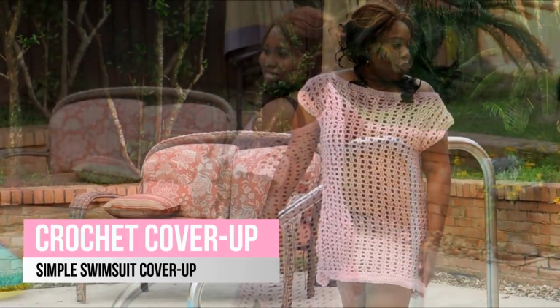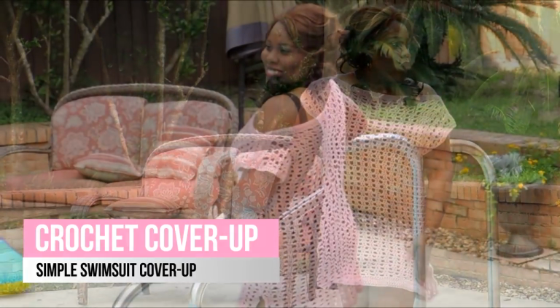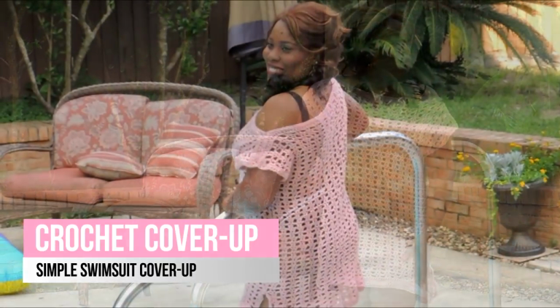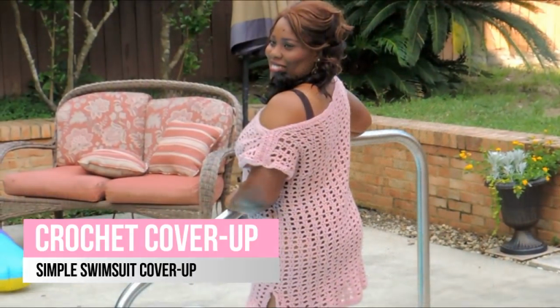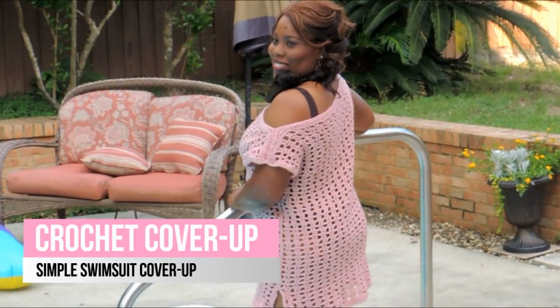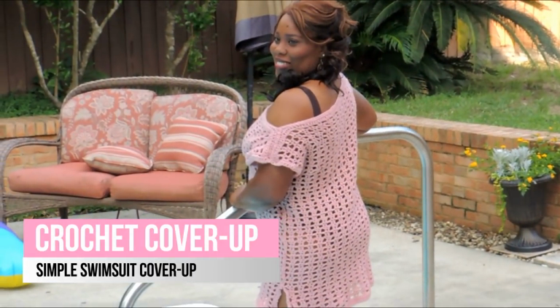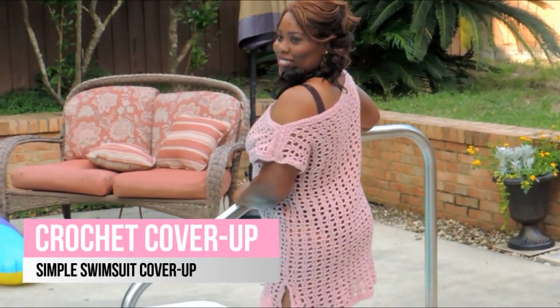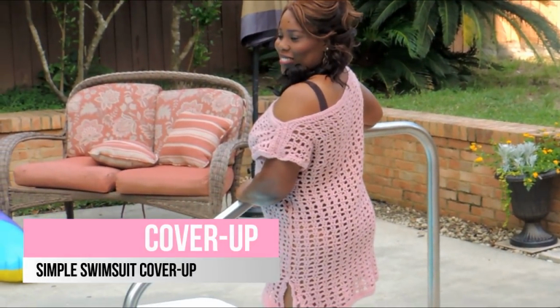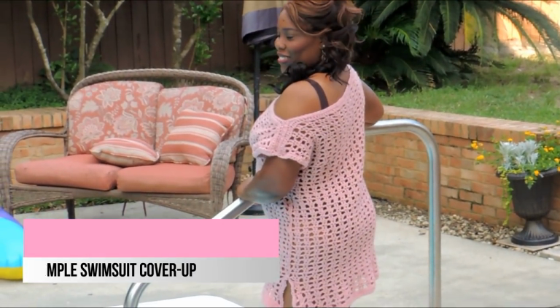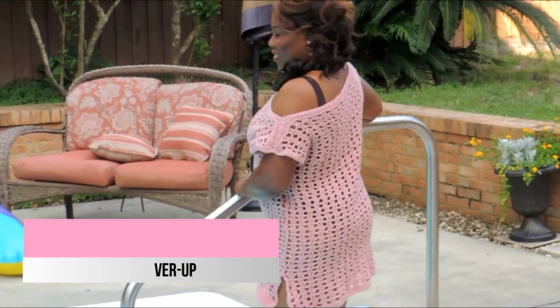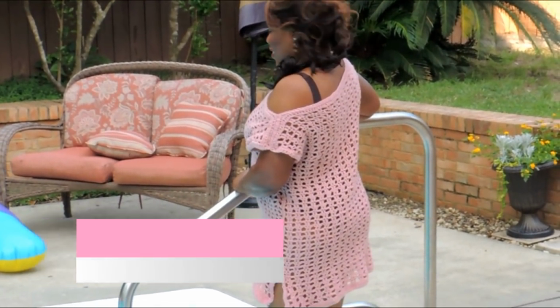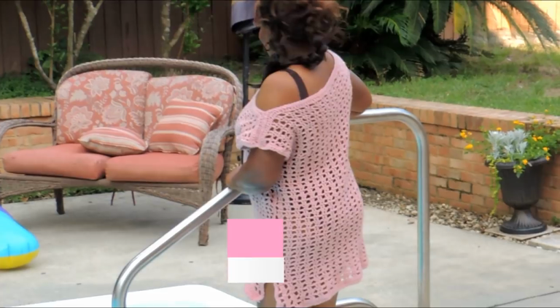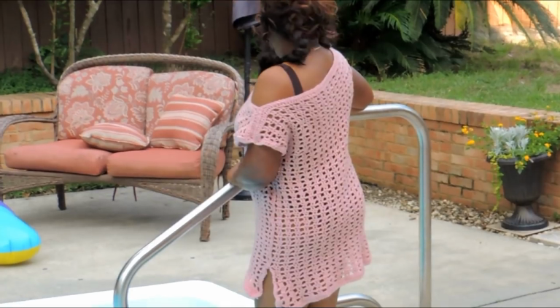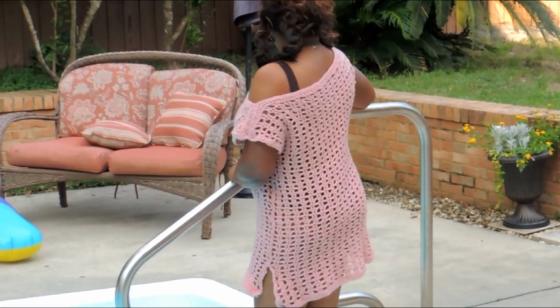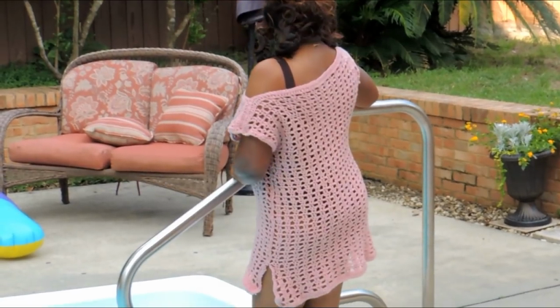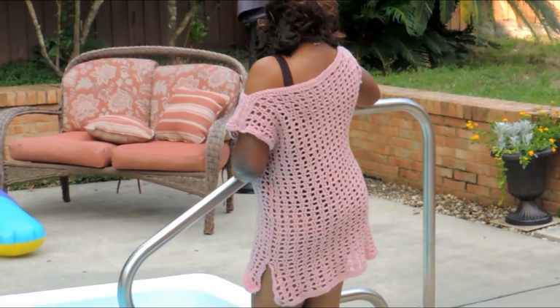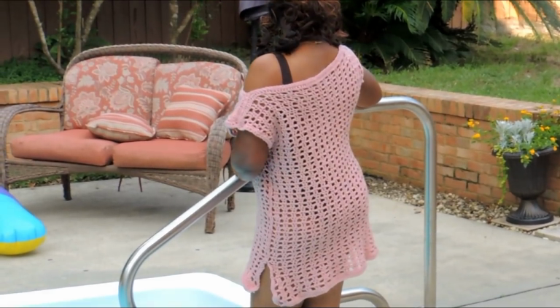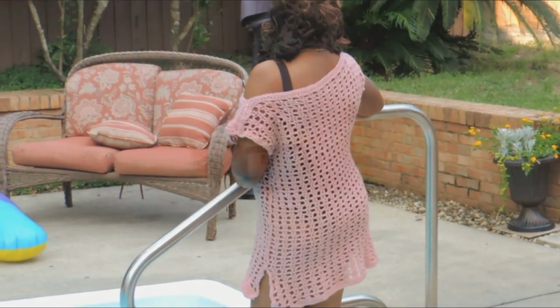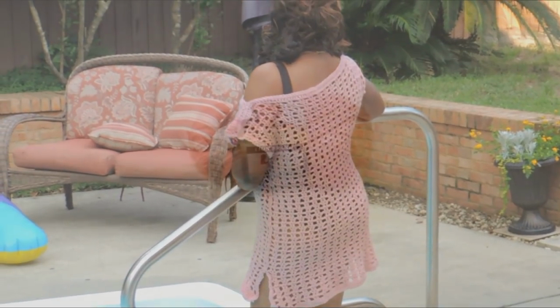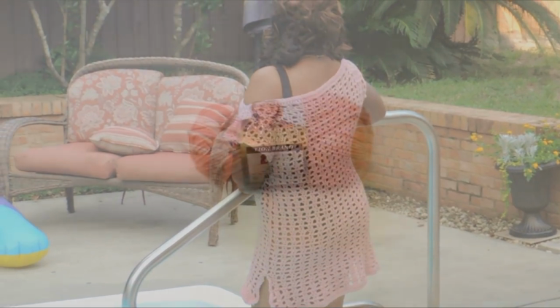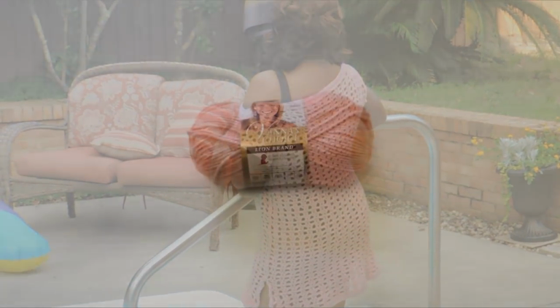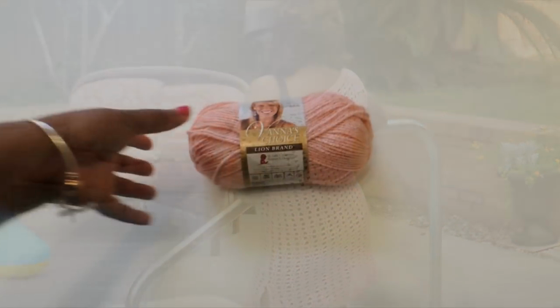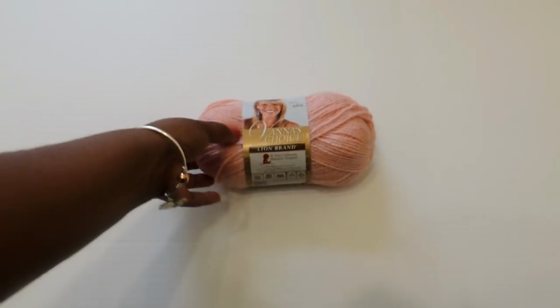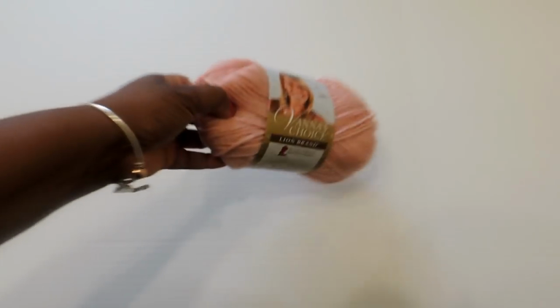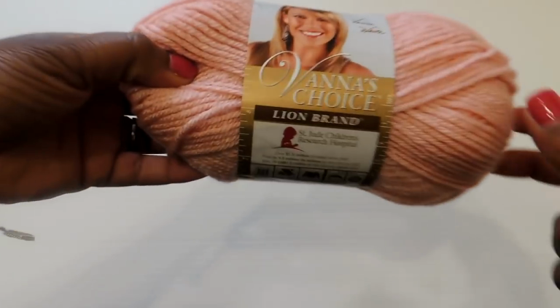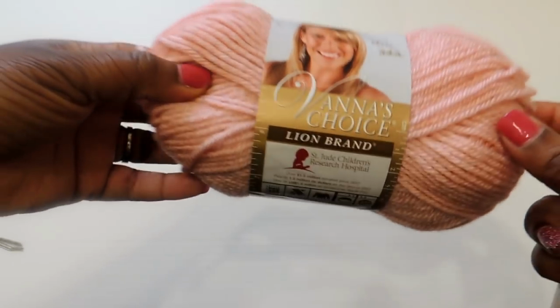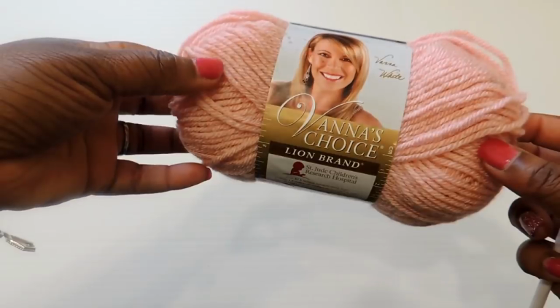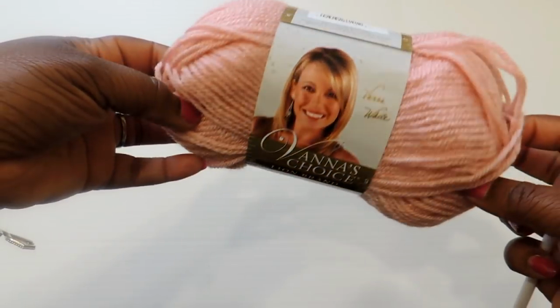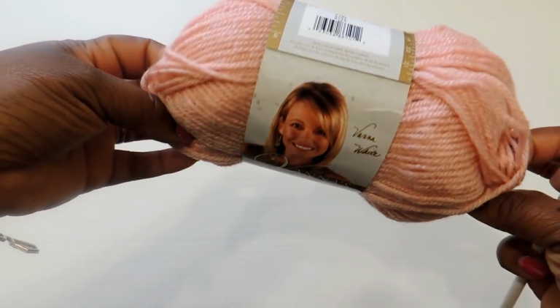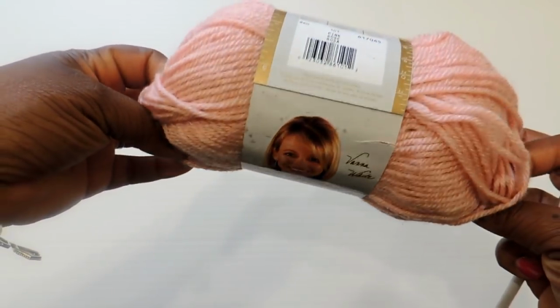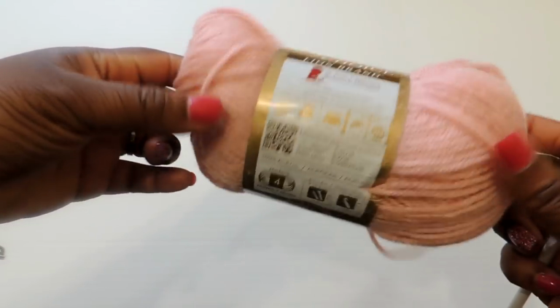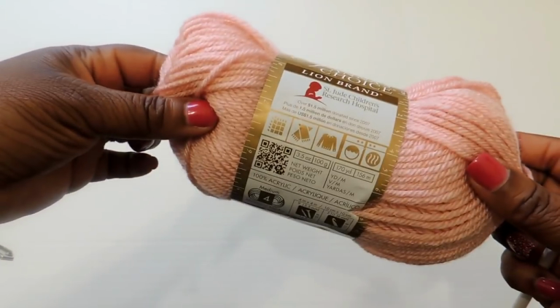Hello! Today I'm going to show you how to do the crochet swimsuit cover-up. I know it's summertime and a lot of people are getting ready for the beach, but if you're like me, you're probably not ready quite yet, so I made a cover-up.